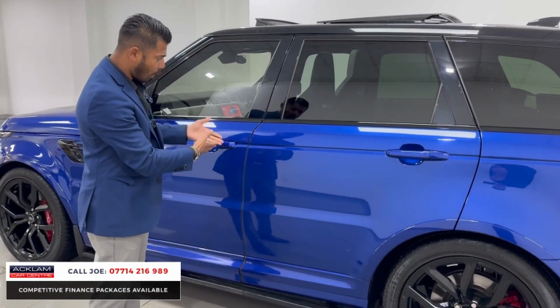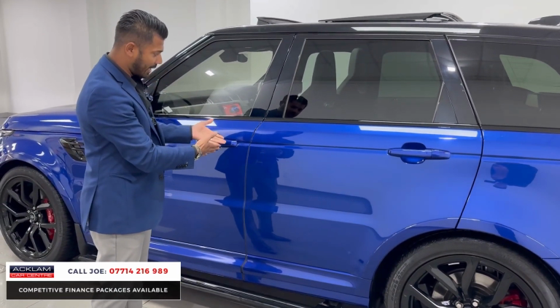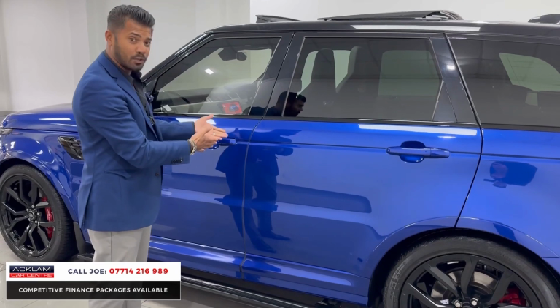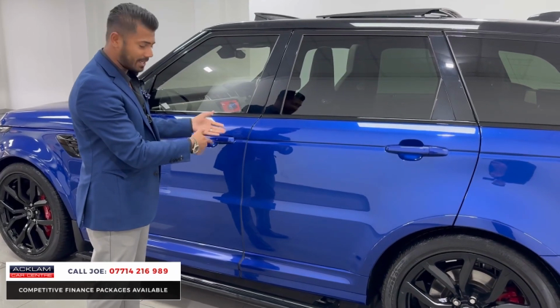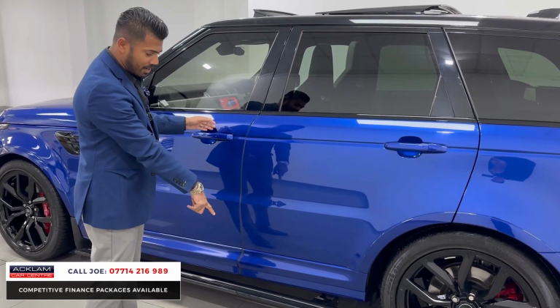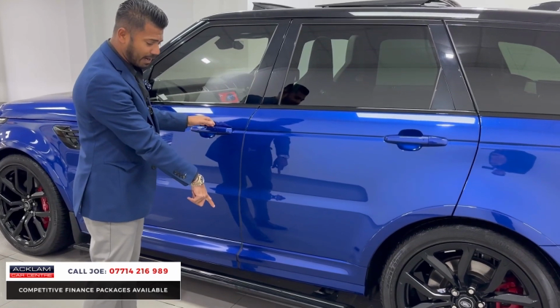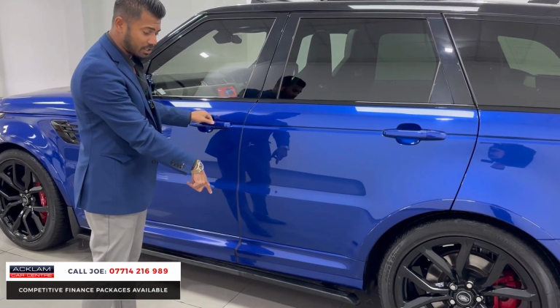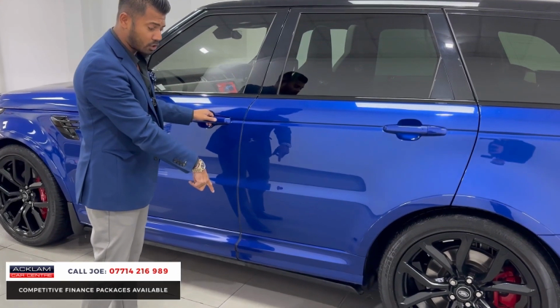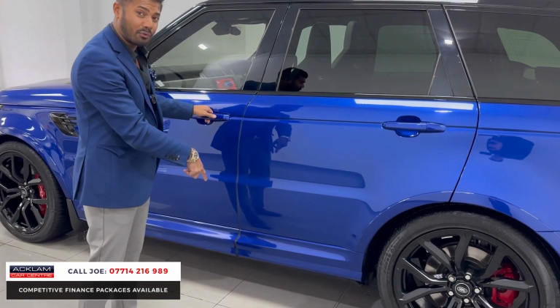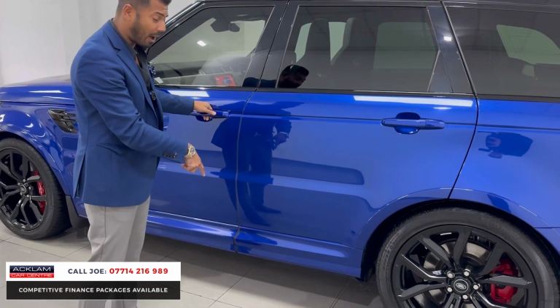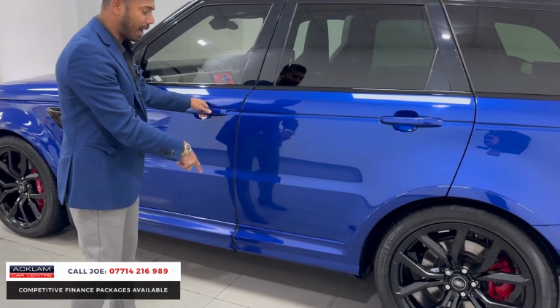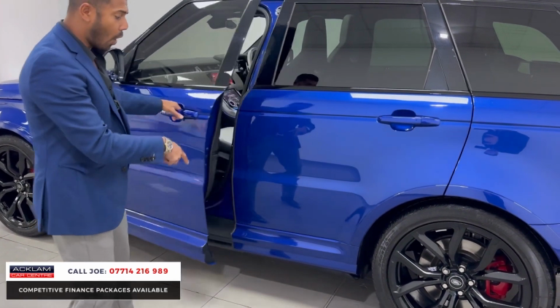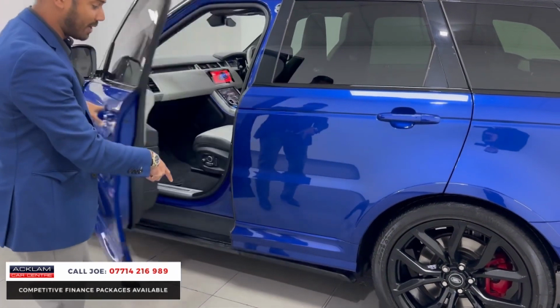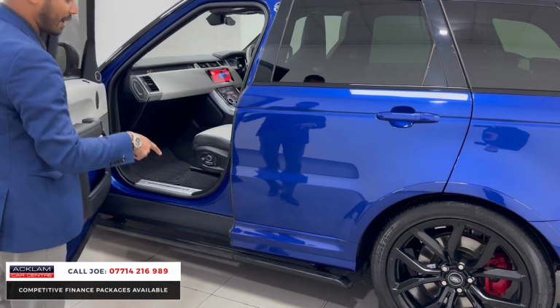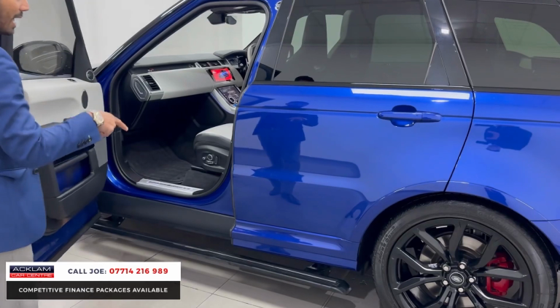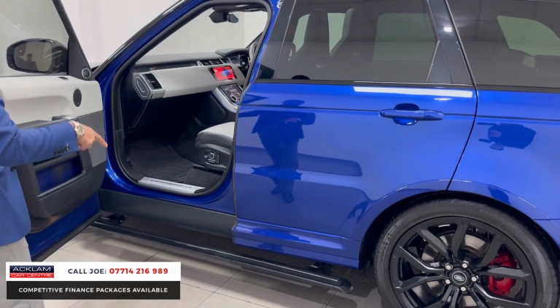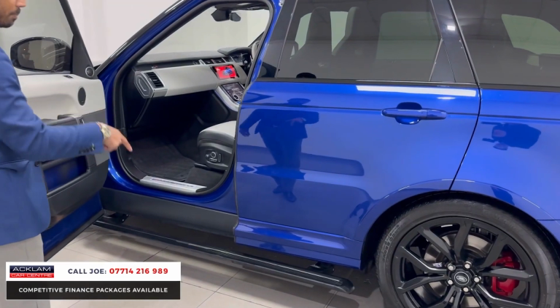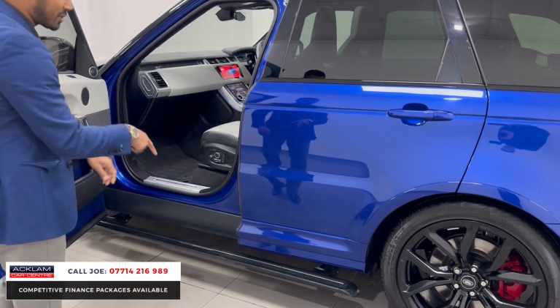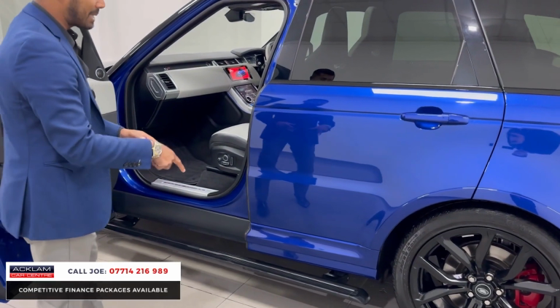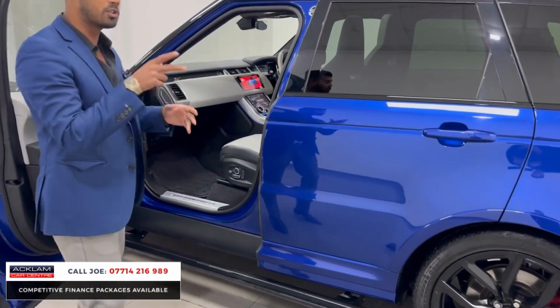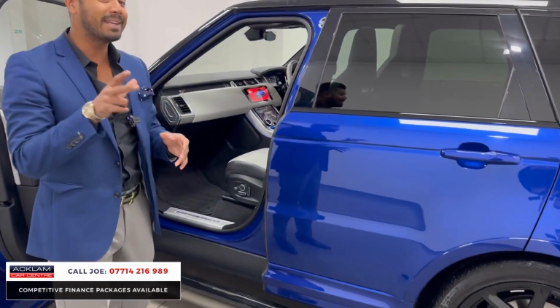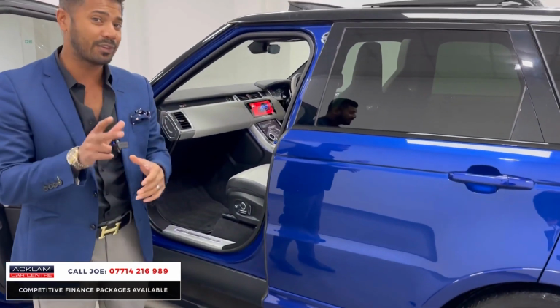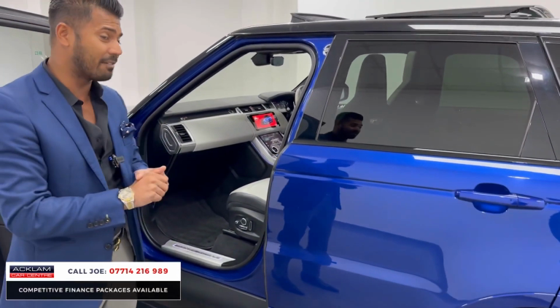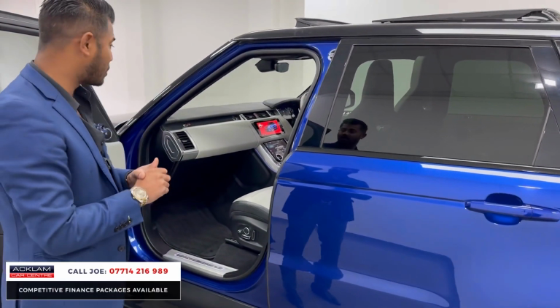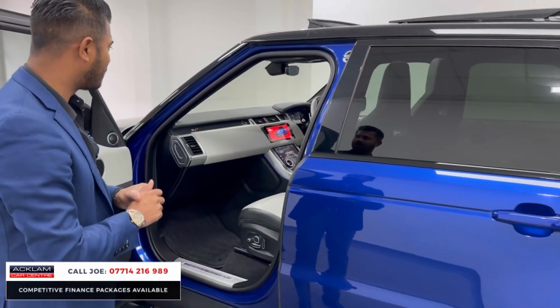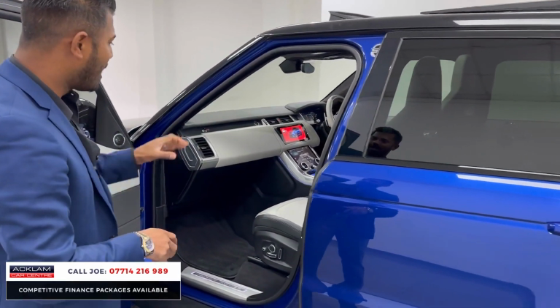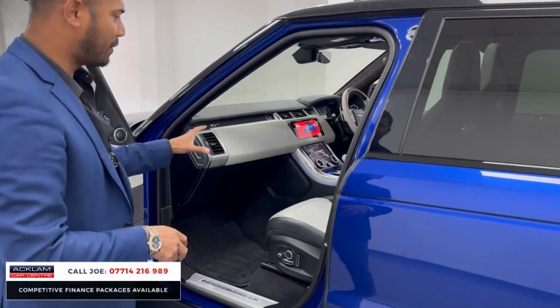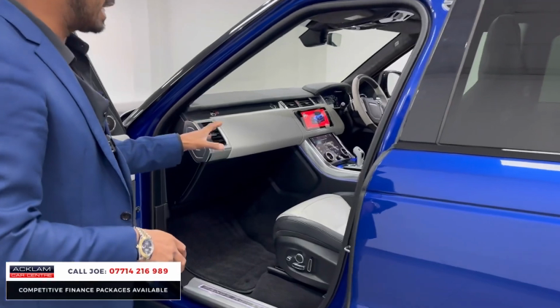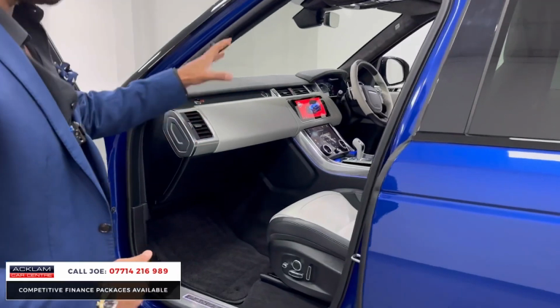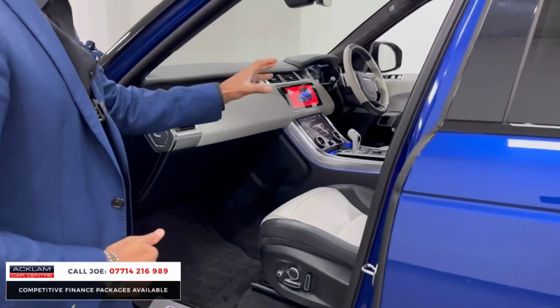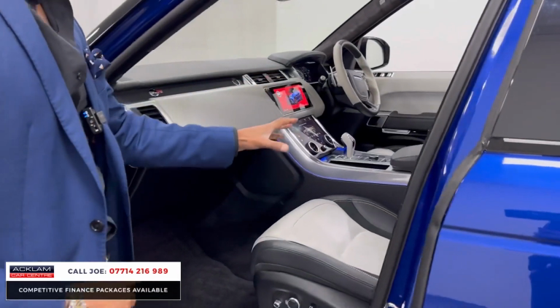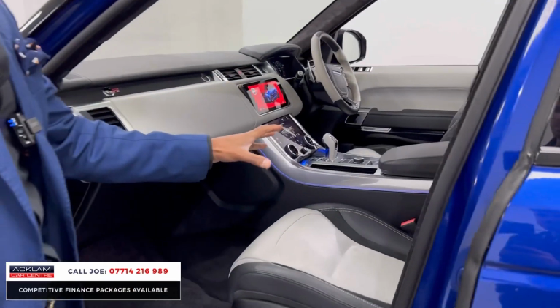Normally on an SVR you don't get soft-close doors. You might have also noticed it's got the three-thousand-pound optional extra electric deployable side steps, which not many SVRs have.